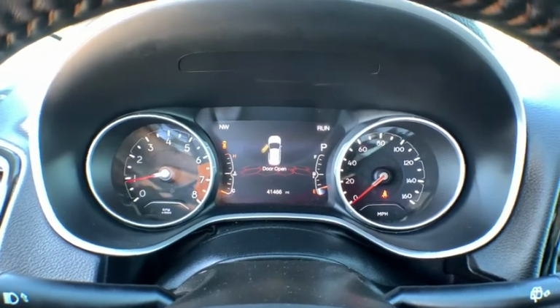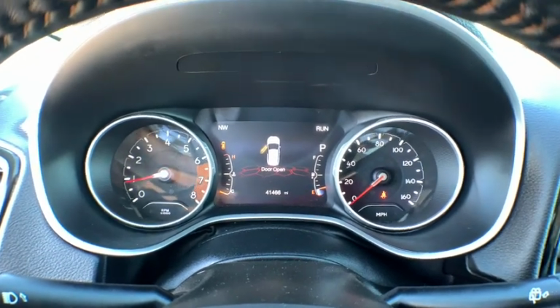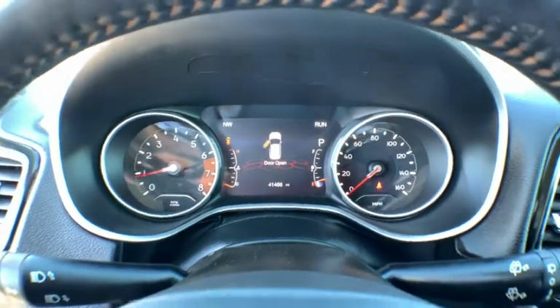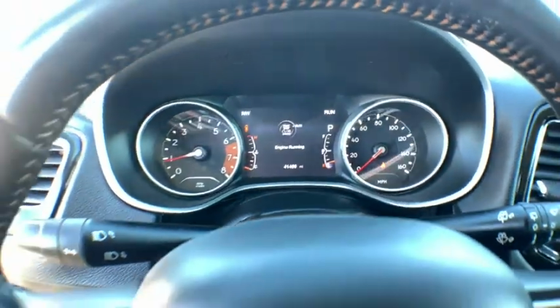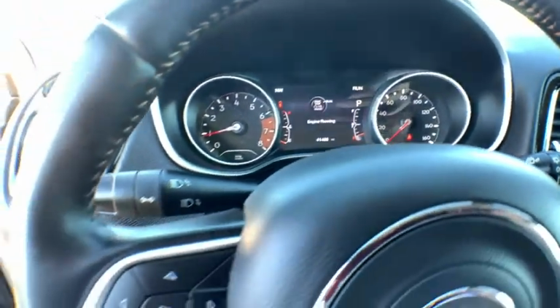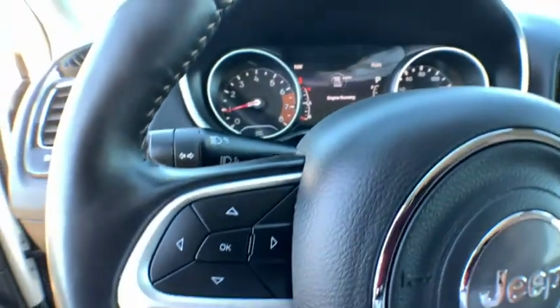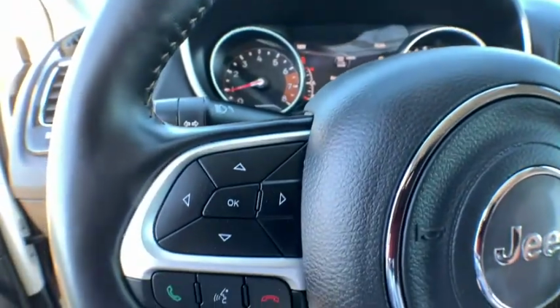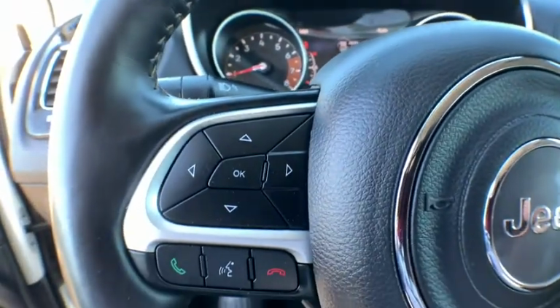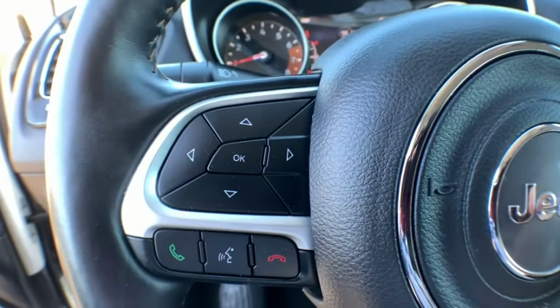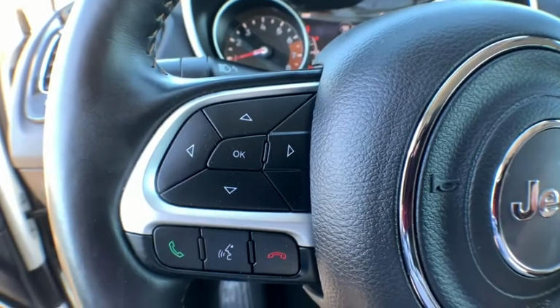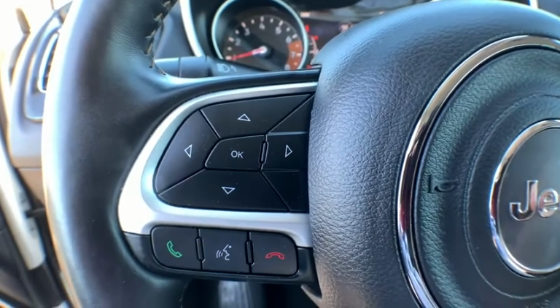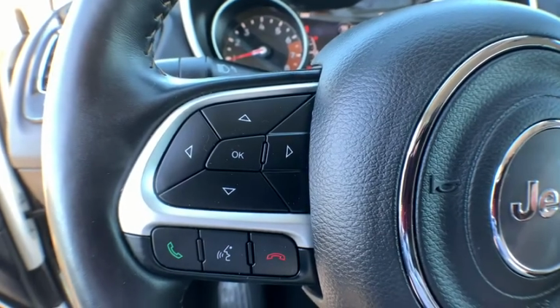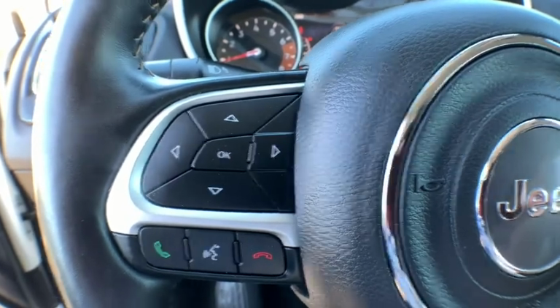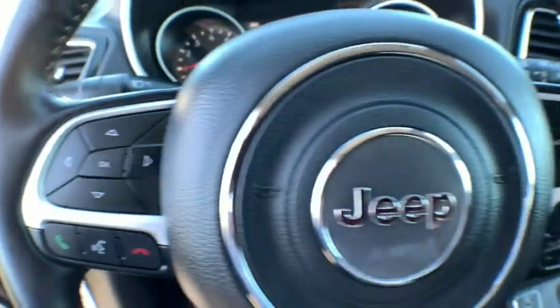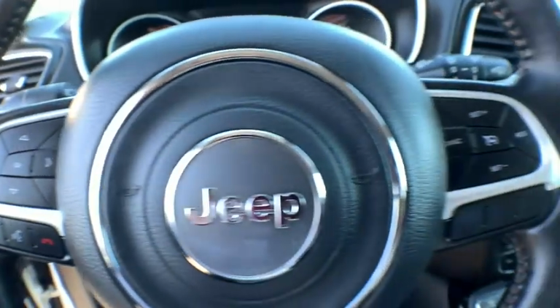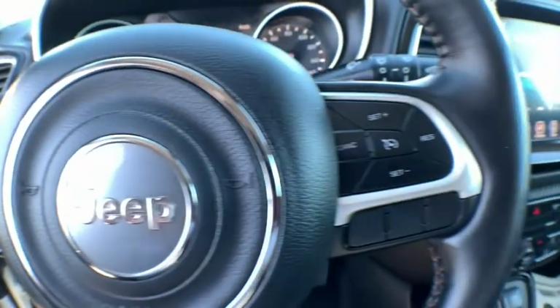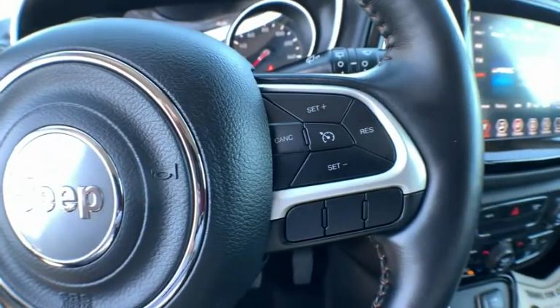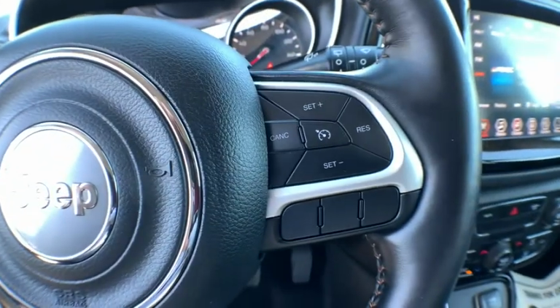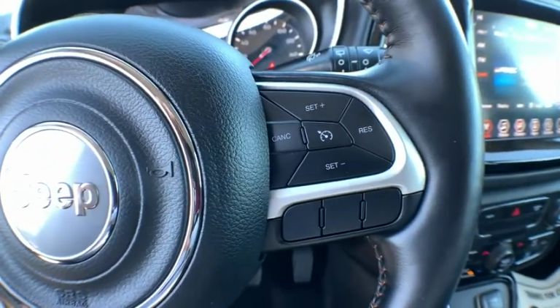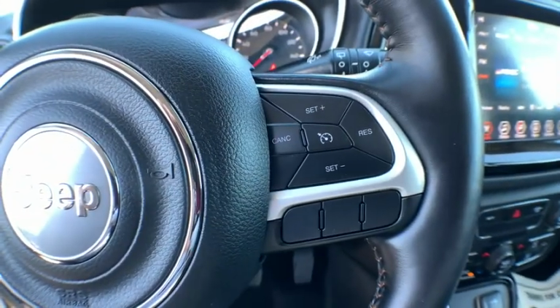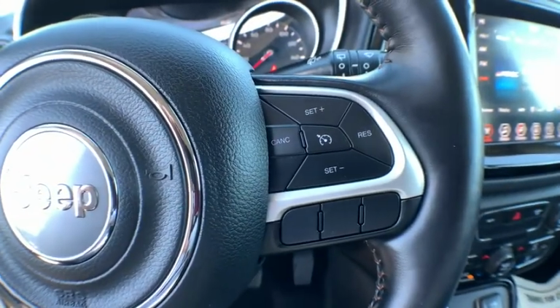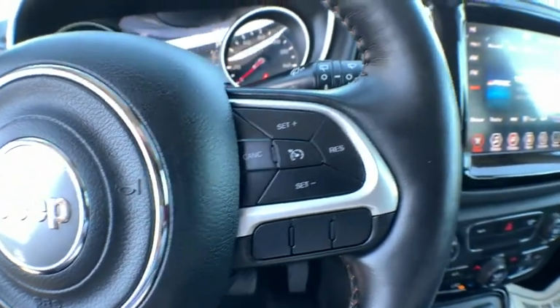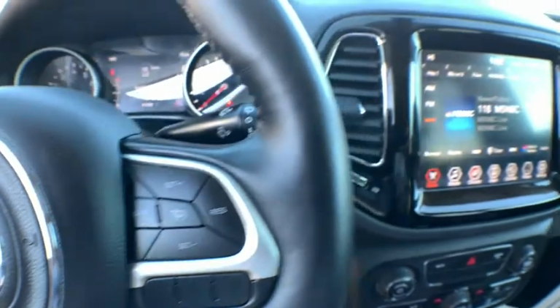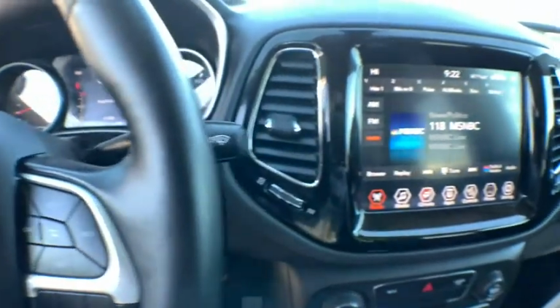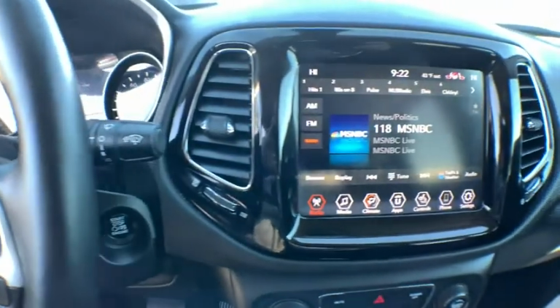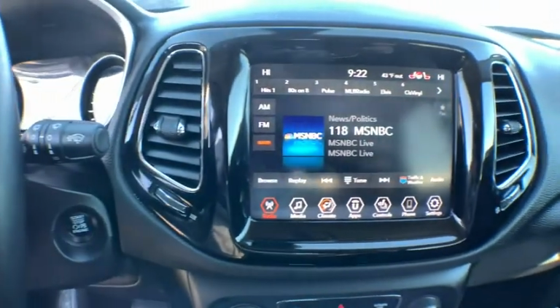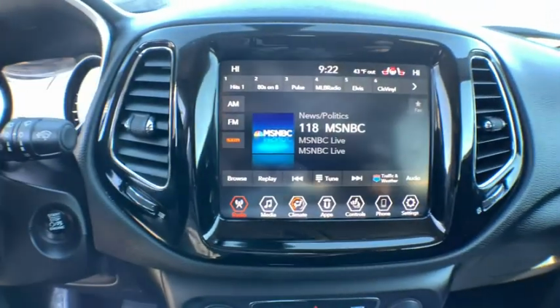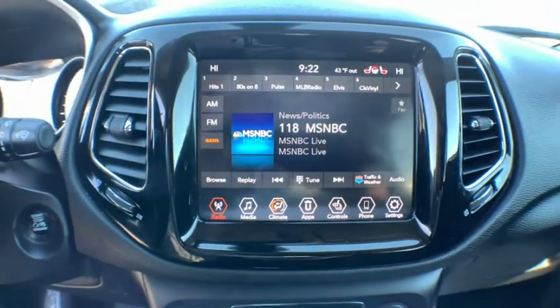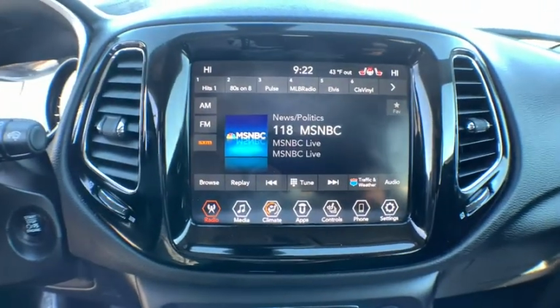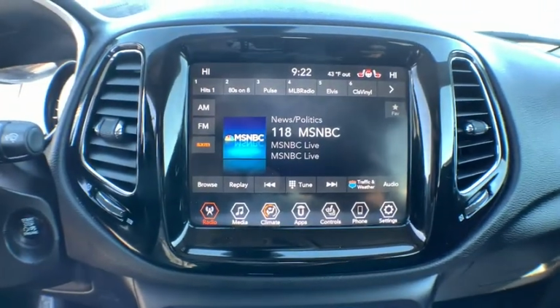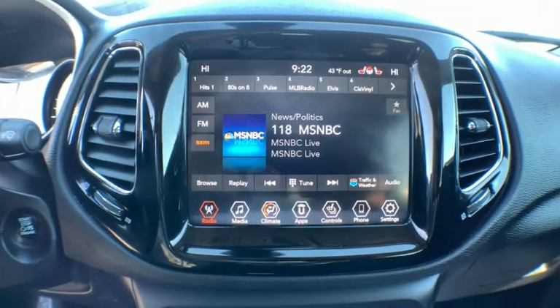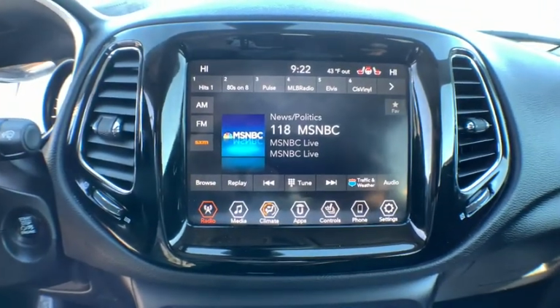Backup camera, steering wheel audio control, keyless entry, anti-lock braking system, traction control, stability control, remote engine start, leather-wrapped steering wheel, Bluetooth, dual airbags.